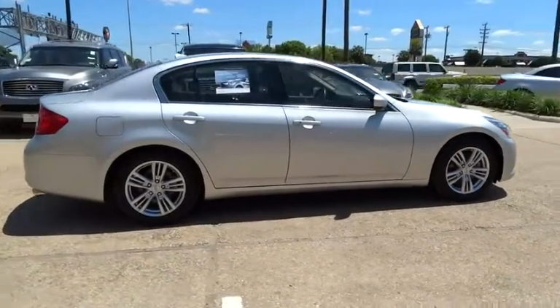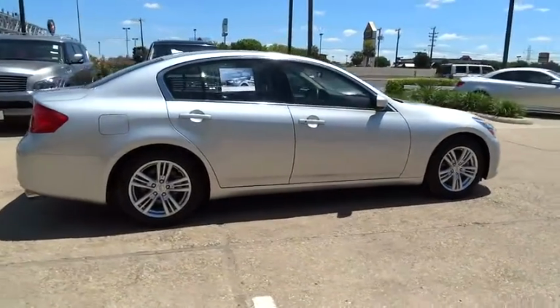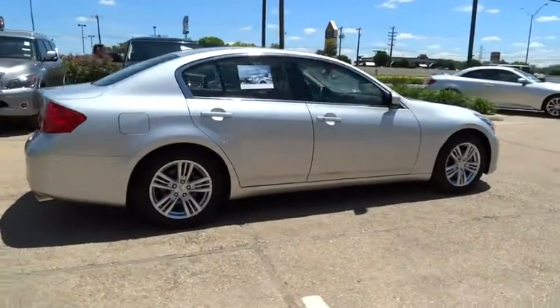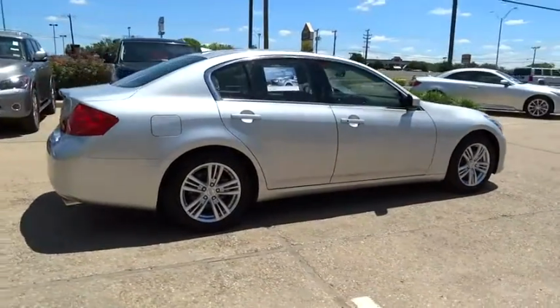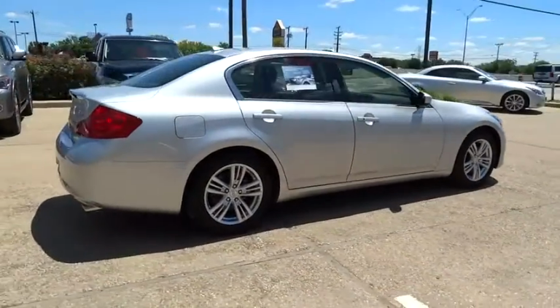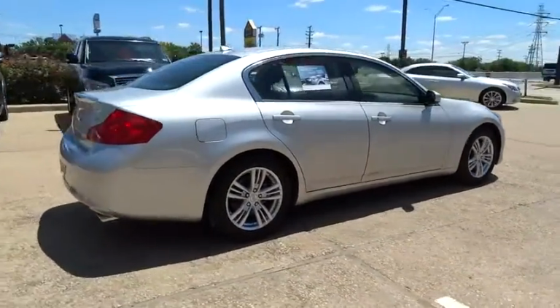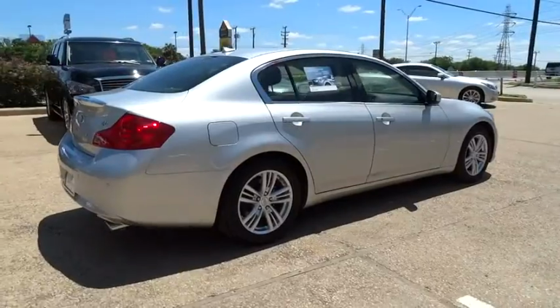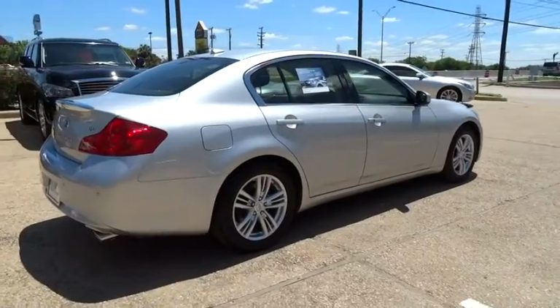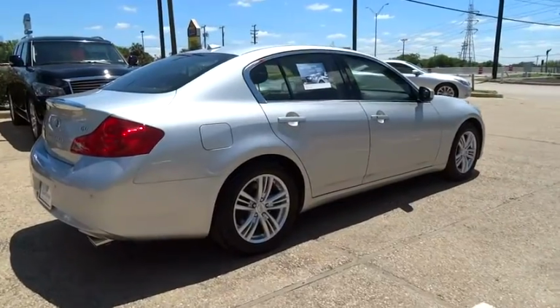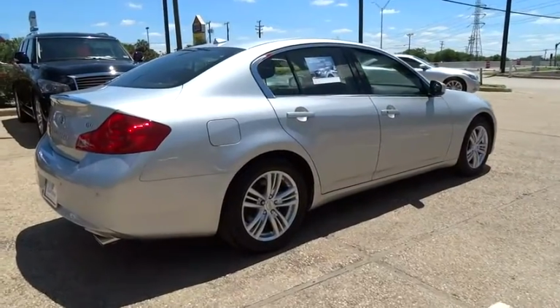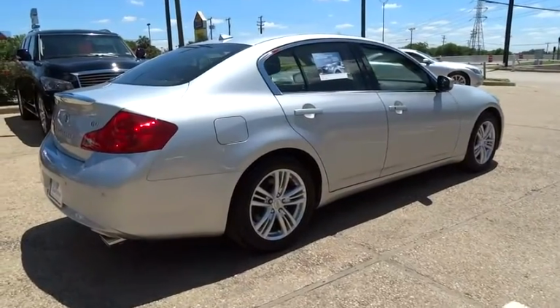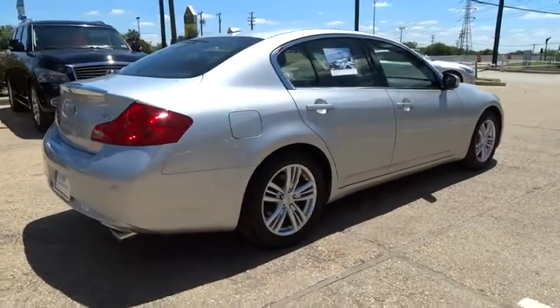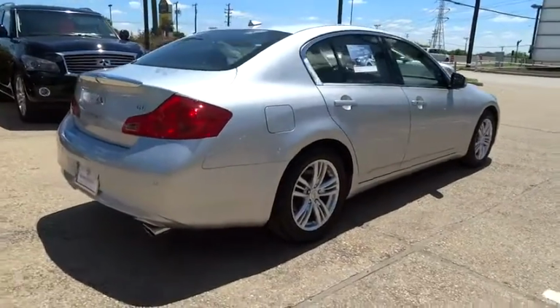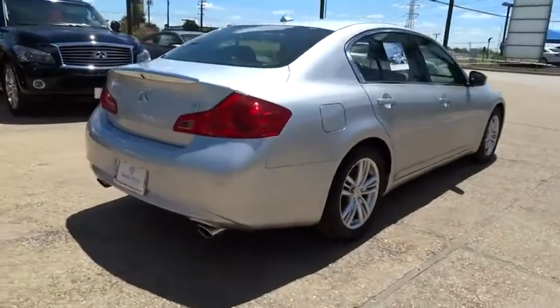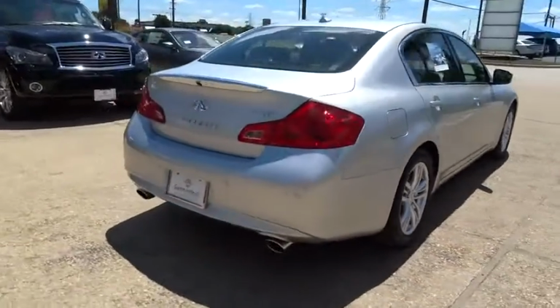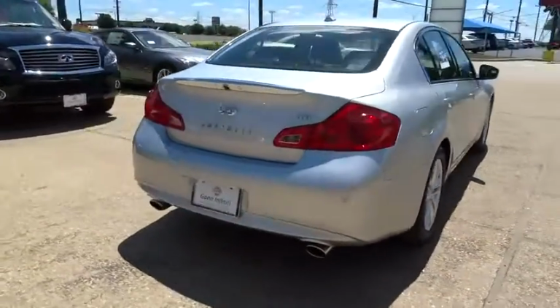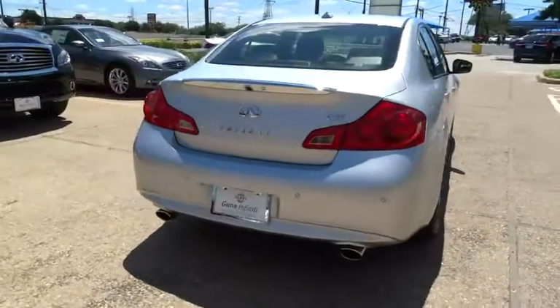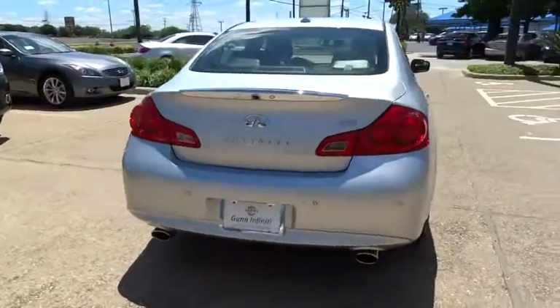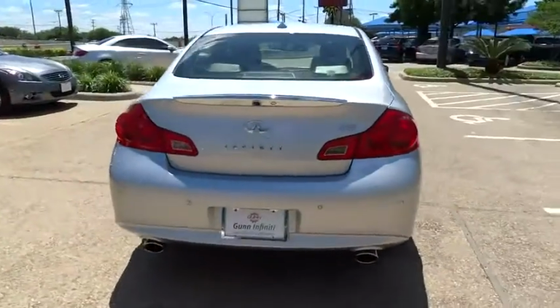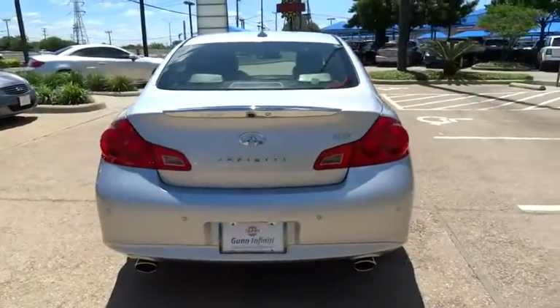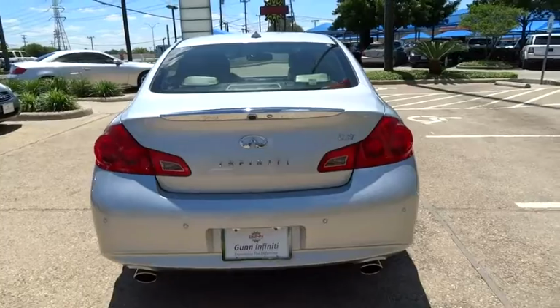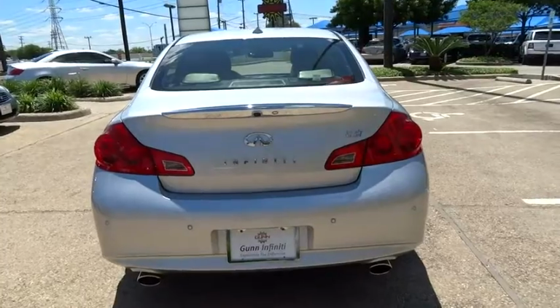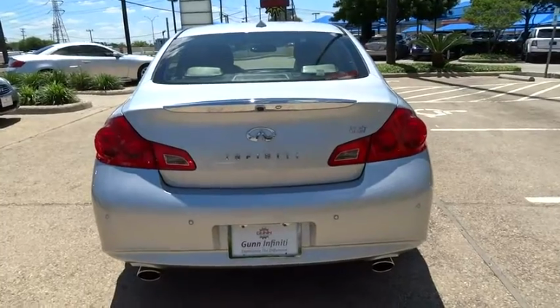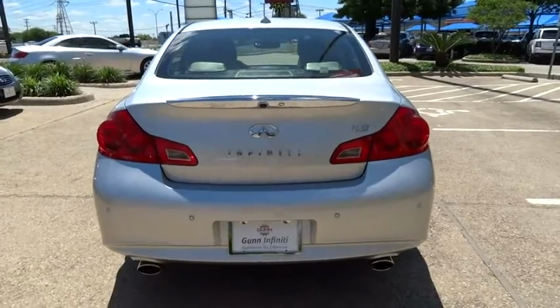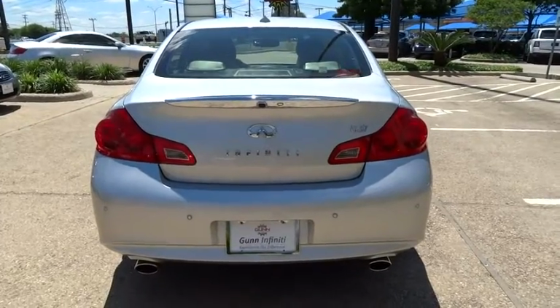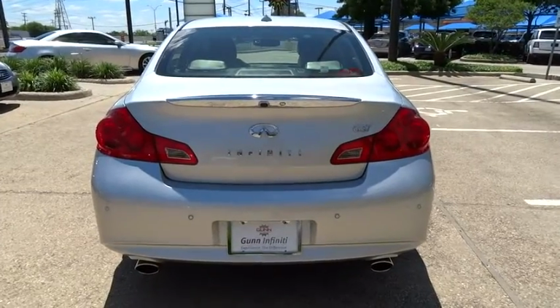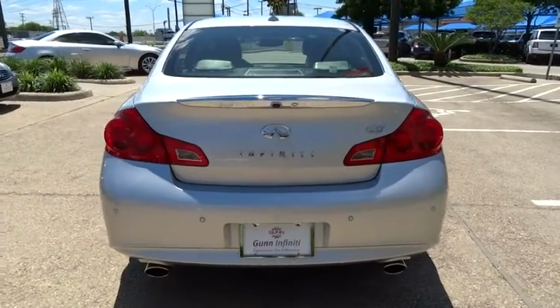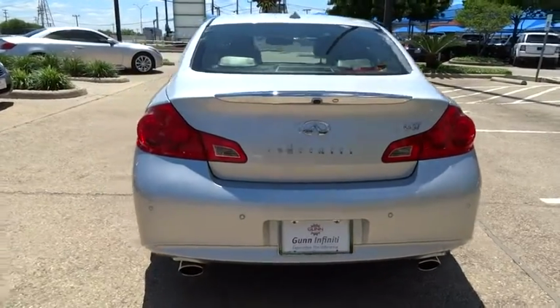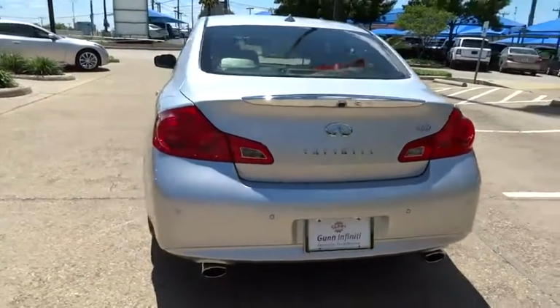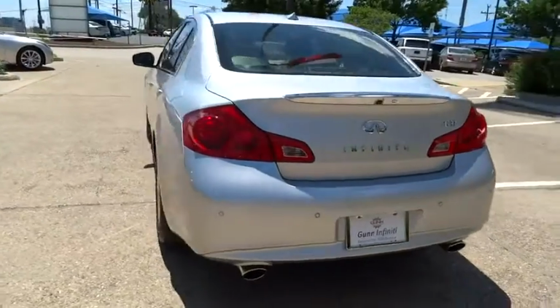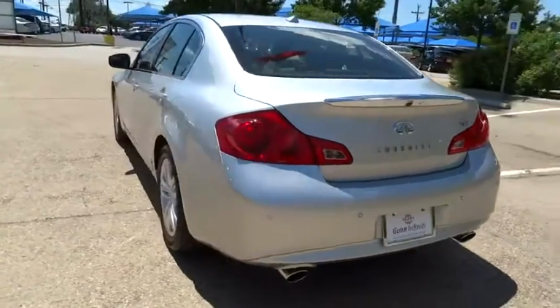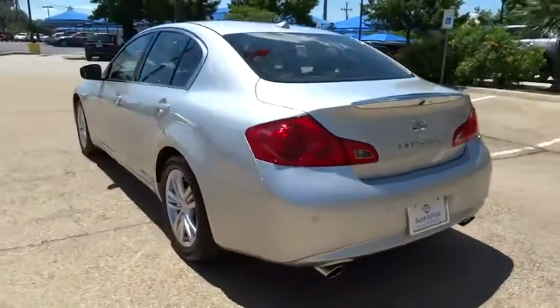Stability control. Traction control. Anti-lock braking system. Steering wheel audio controls. Power passenger seat. Power steering. Adjustable steering wheel. Driver airbag.